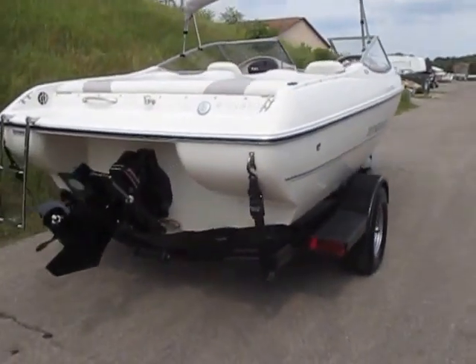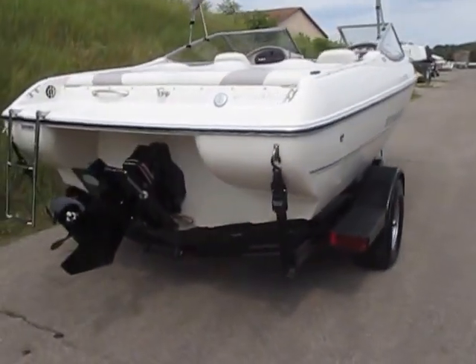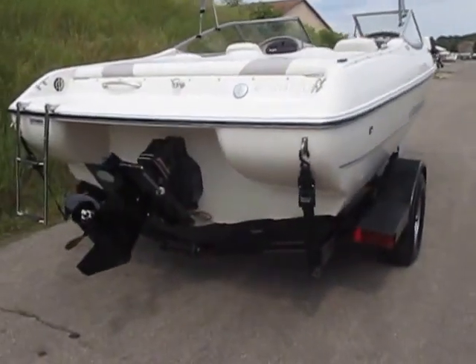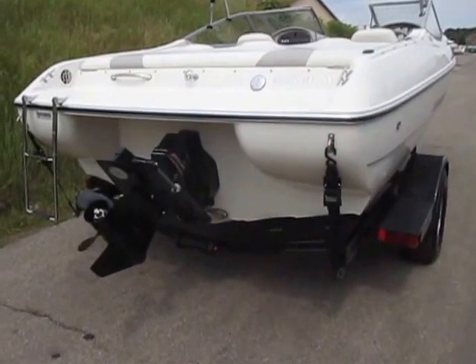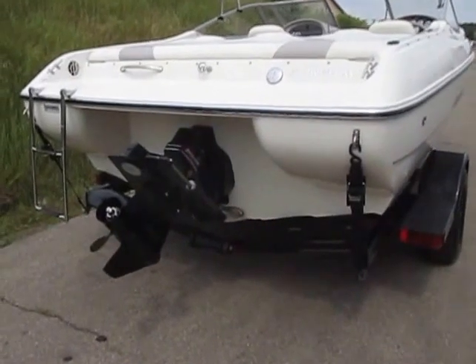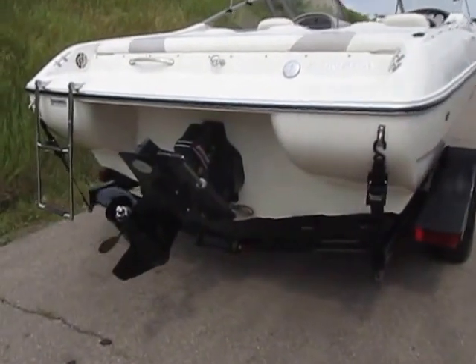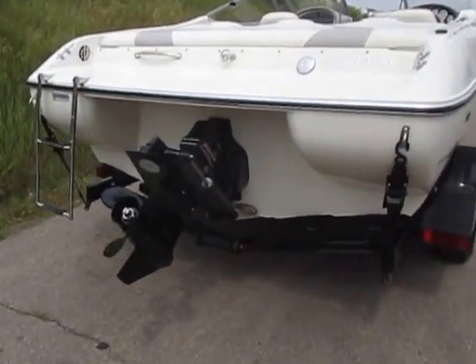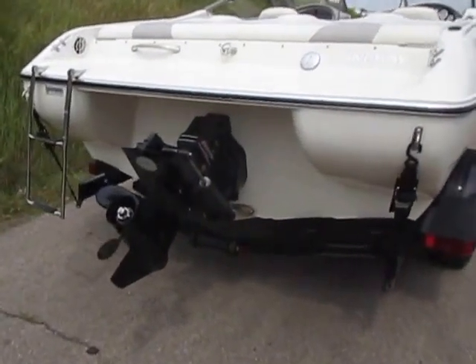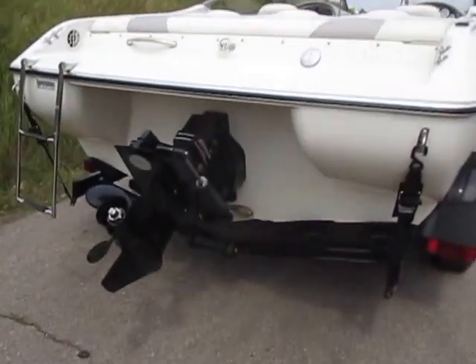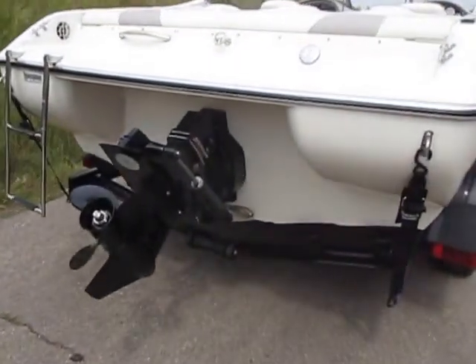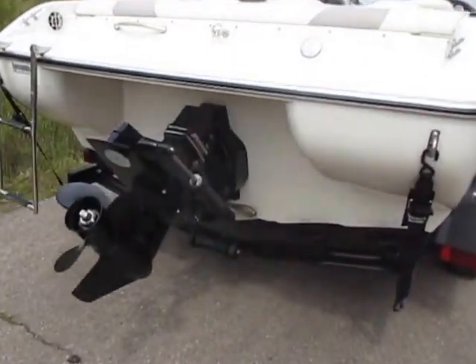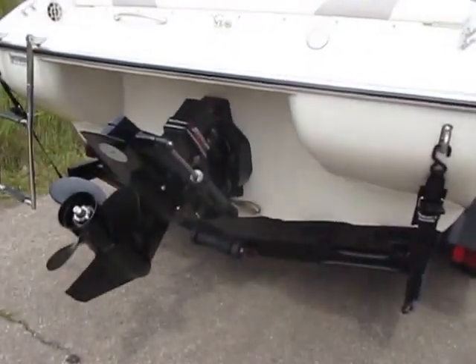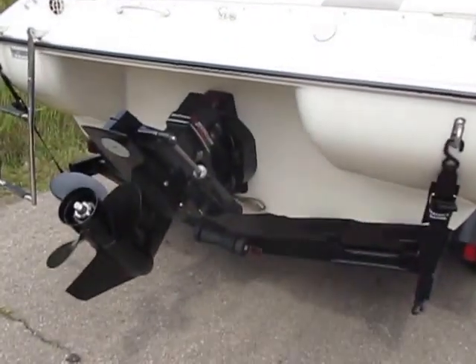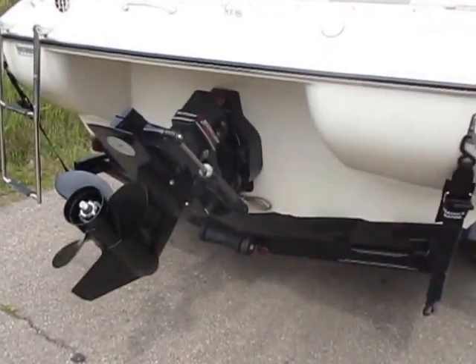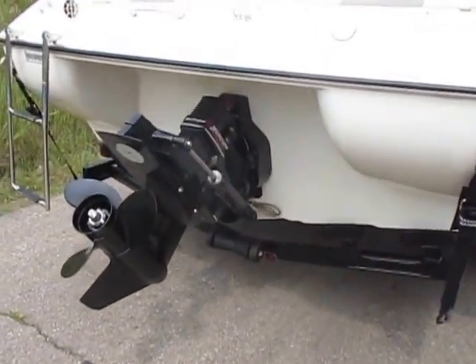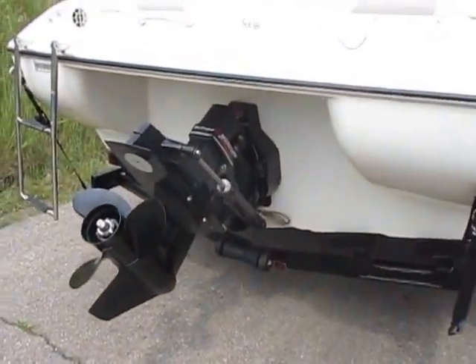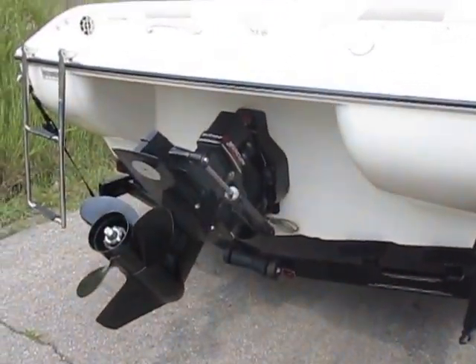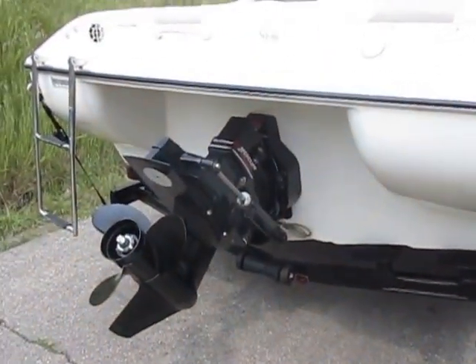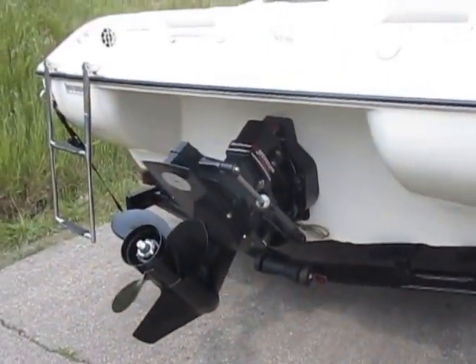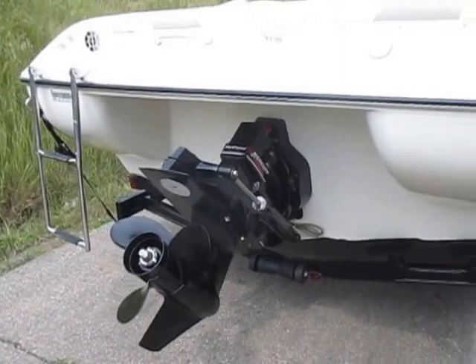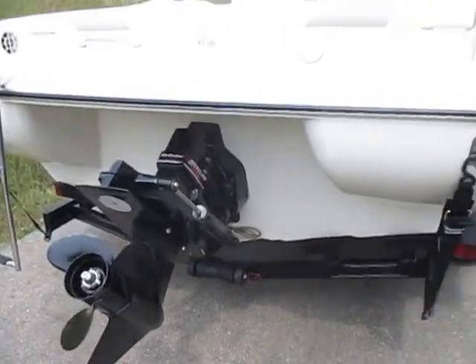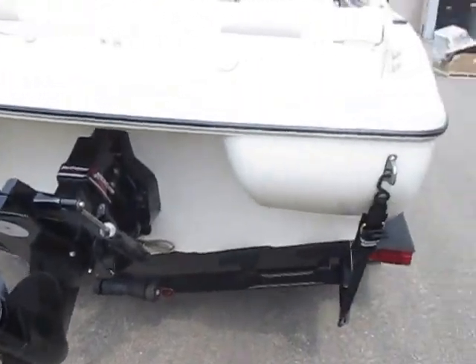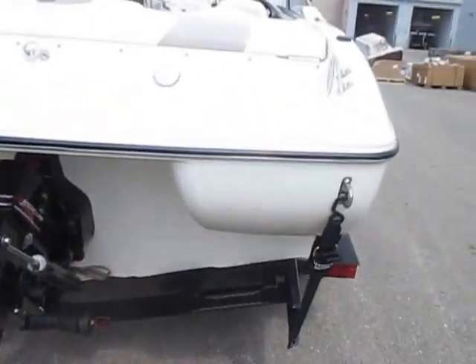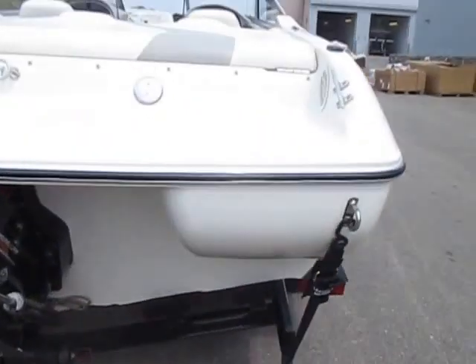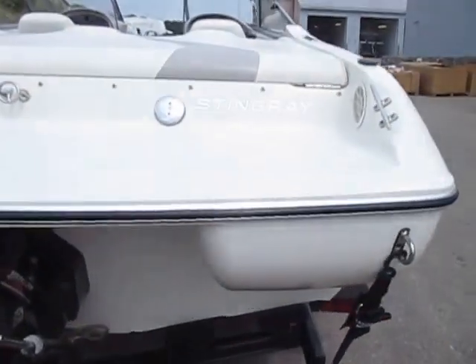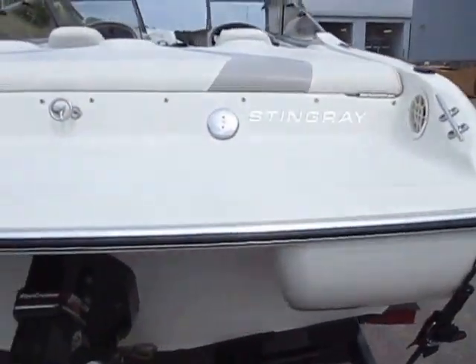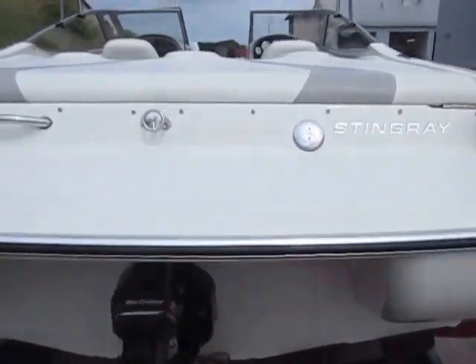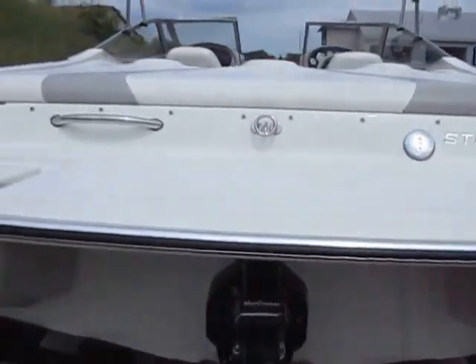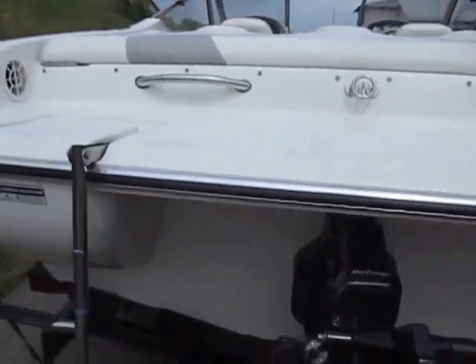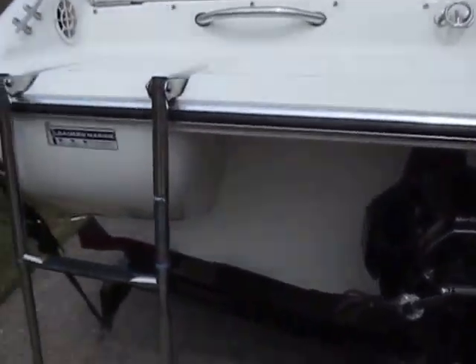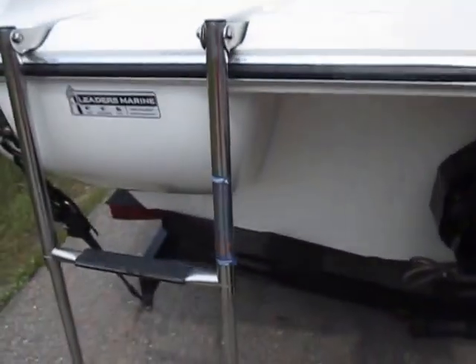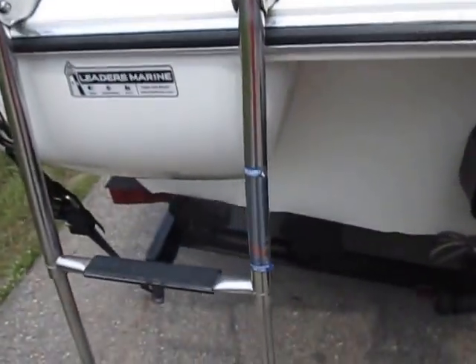This boat is powered by a 4.3 liter V6 190 horsepower MerCruiser inboard outboard engine. It has an integrated swim platform with a telescoping two-step ladder.